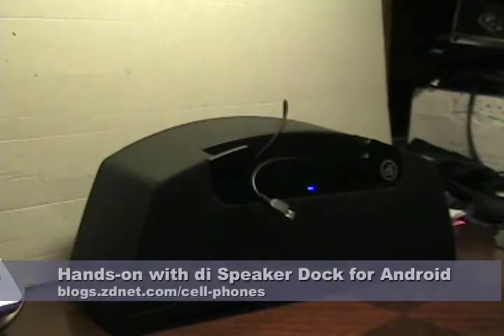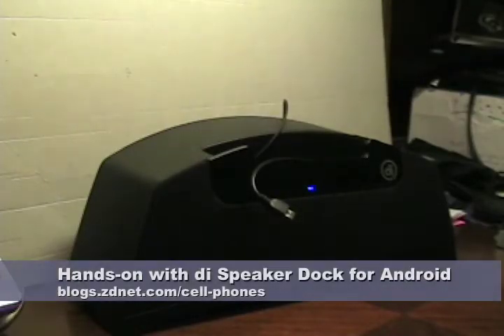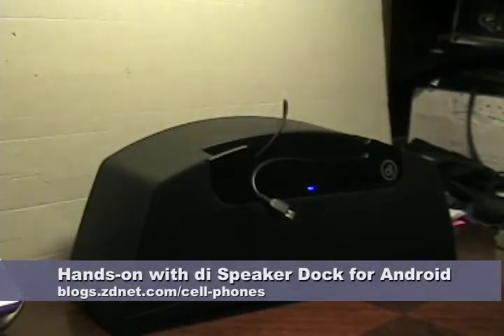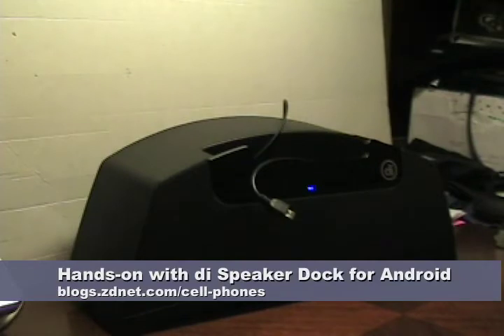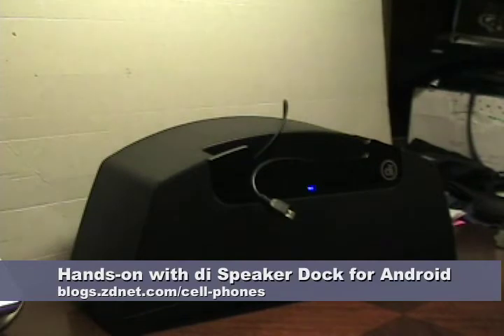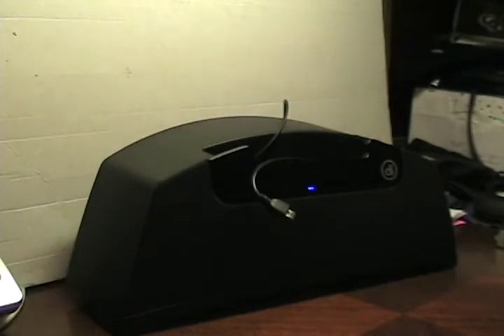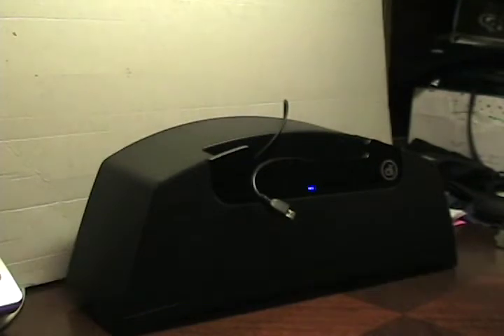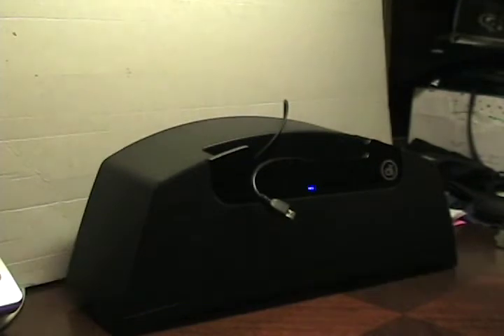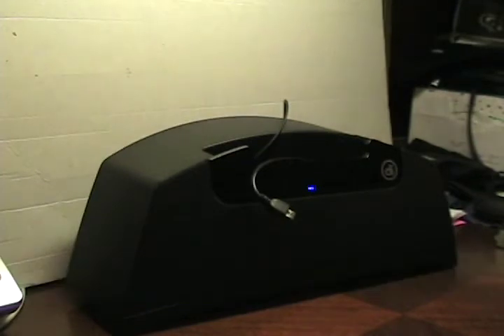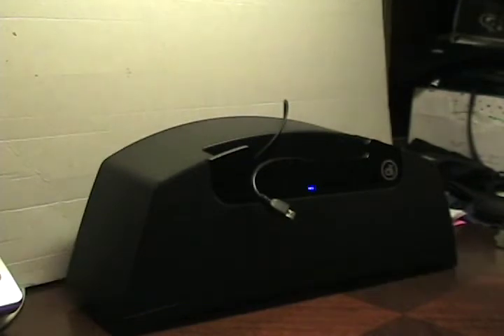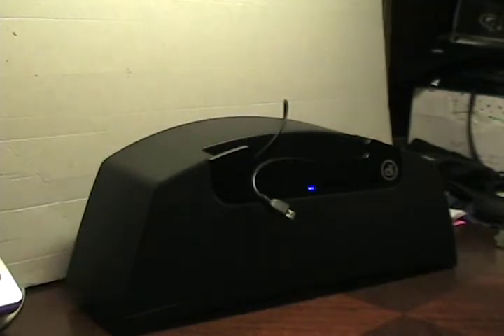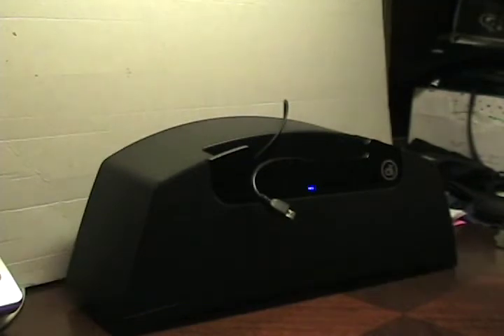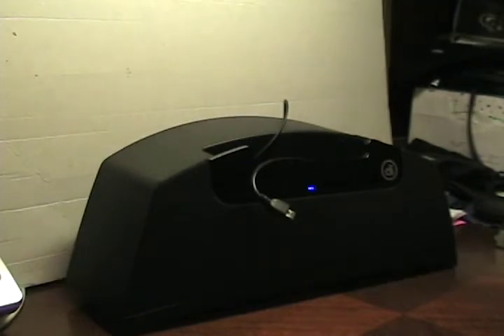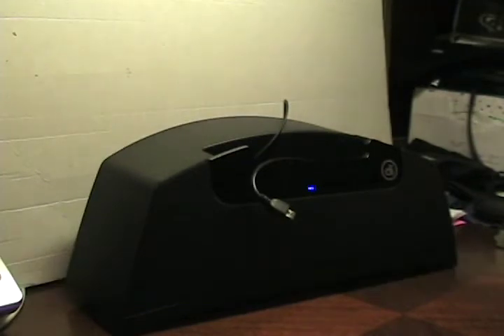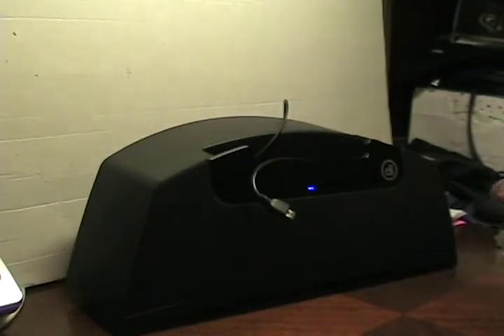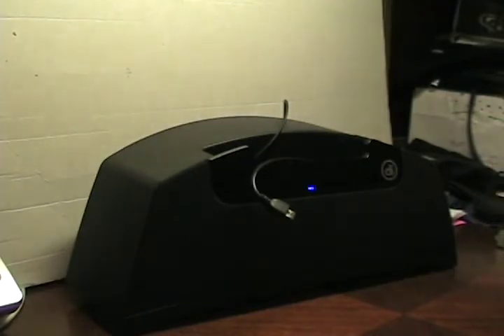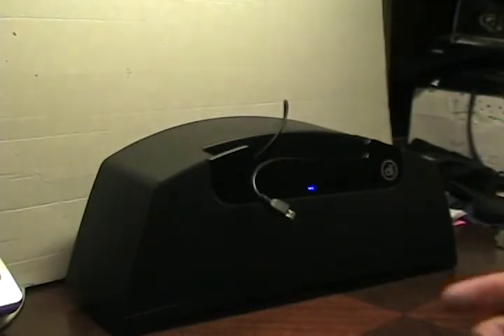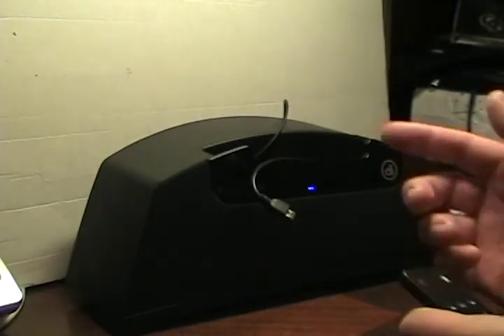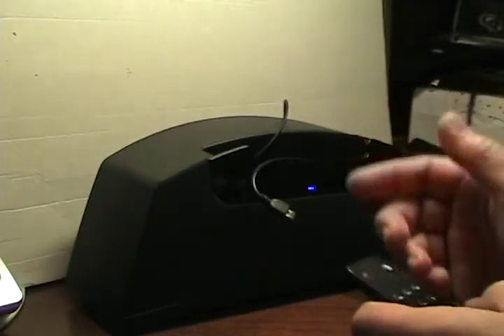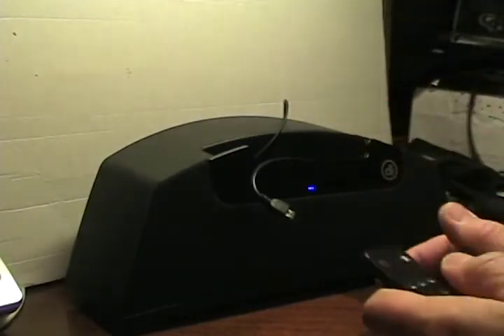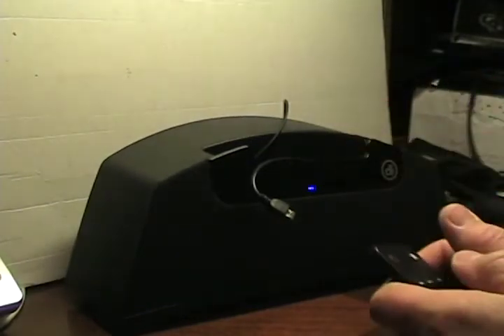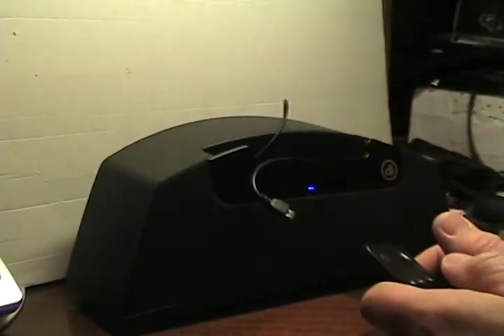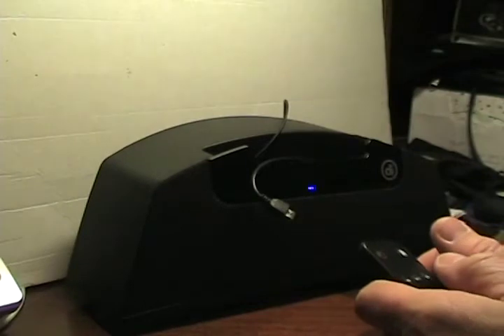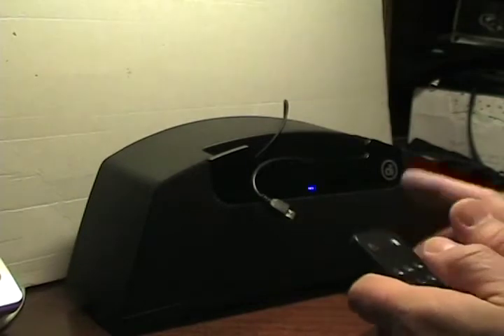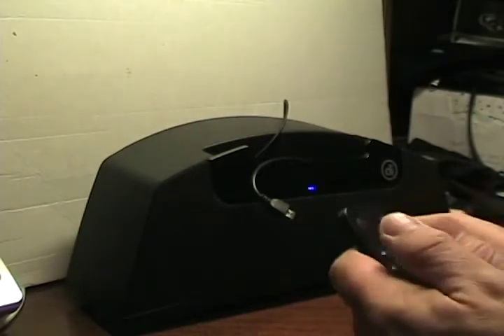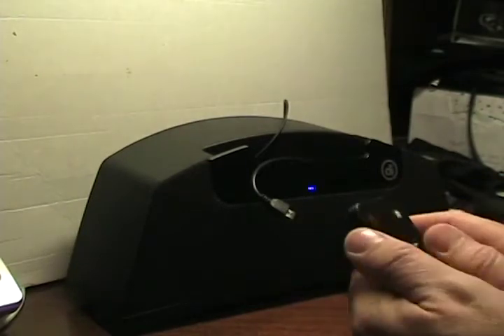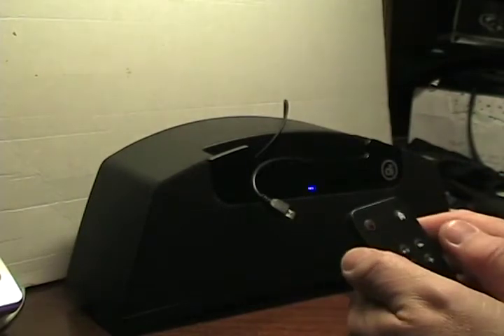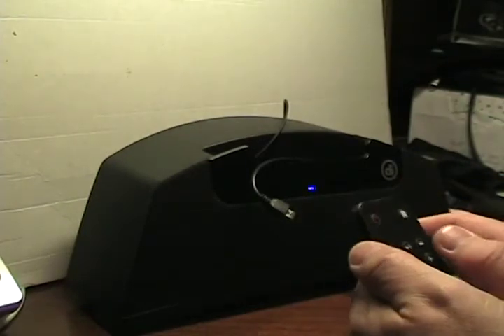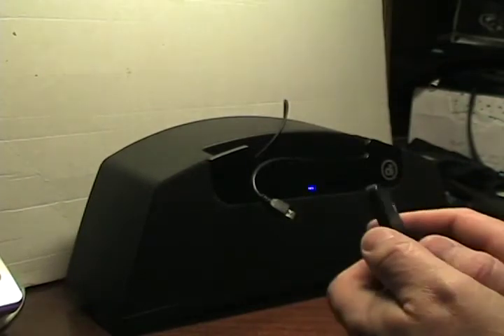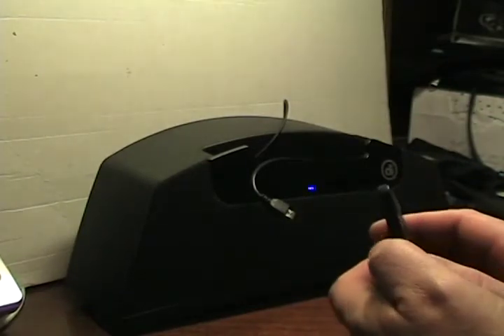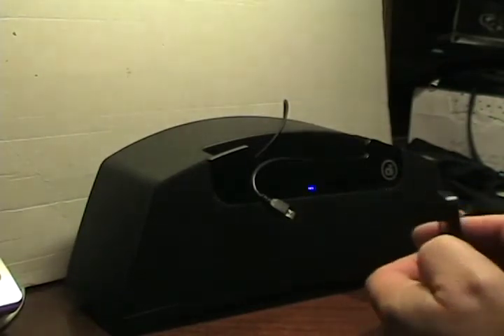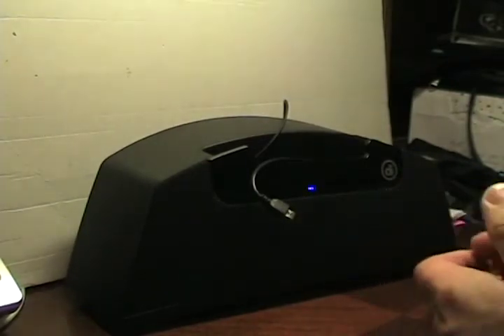Hello, this is Matthew Miller from the ZDNet Smartphones and Cellphones blog, and in front of me you can see there's an accessory here — this is the Digital Innovation Speaker Dock for Android.